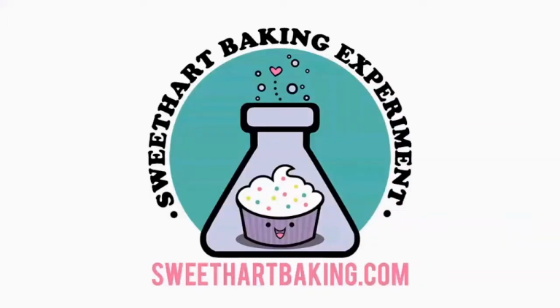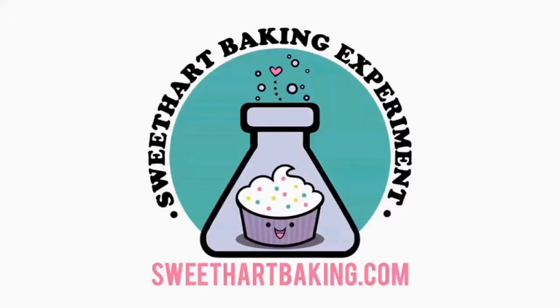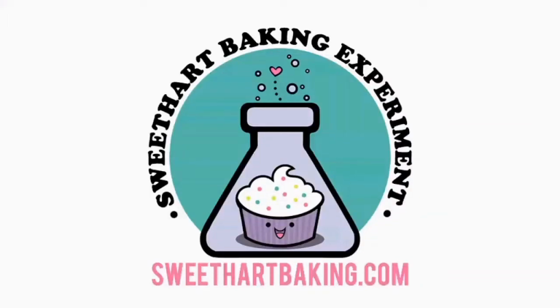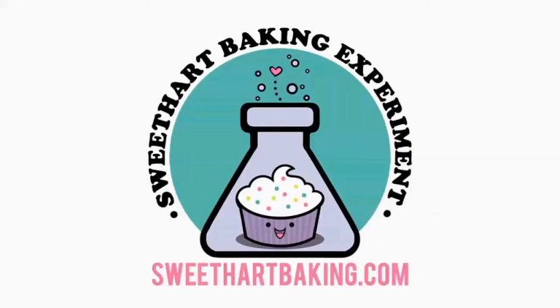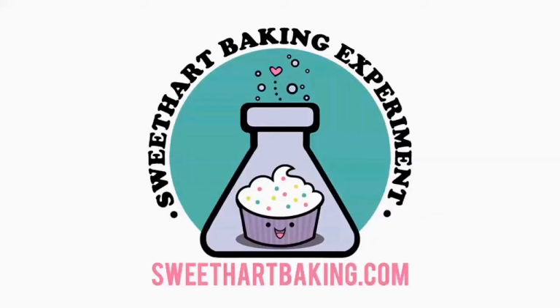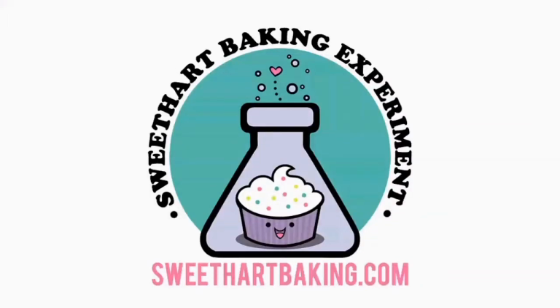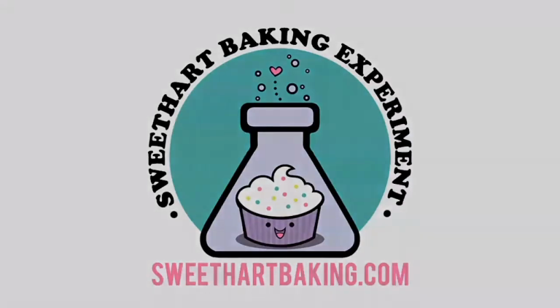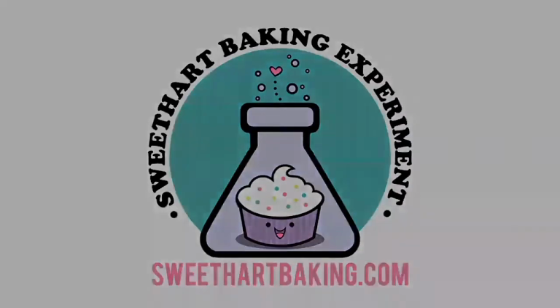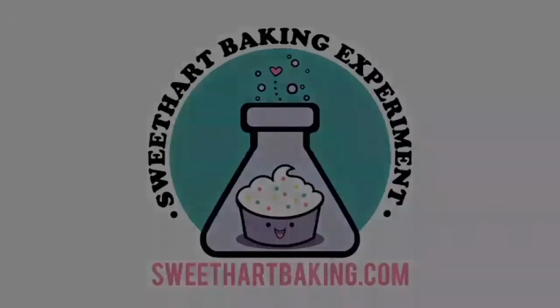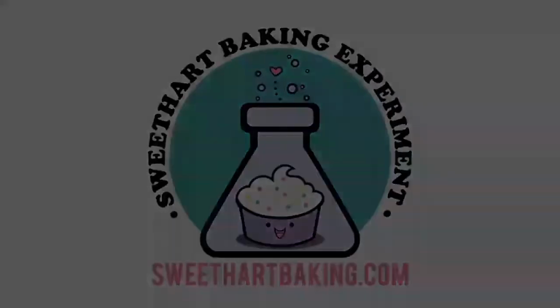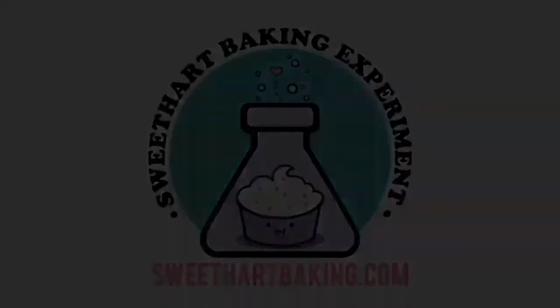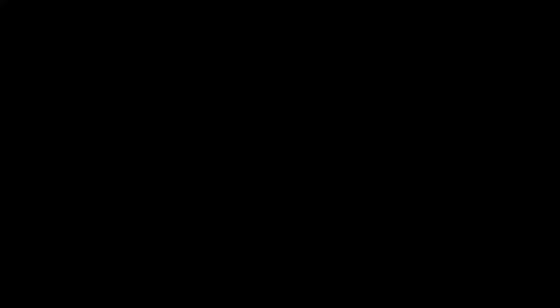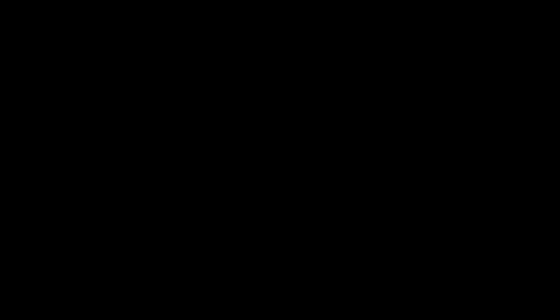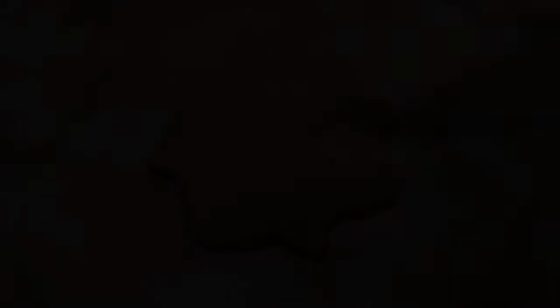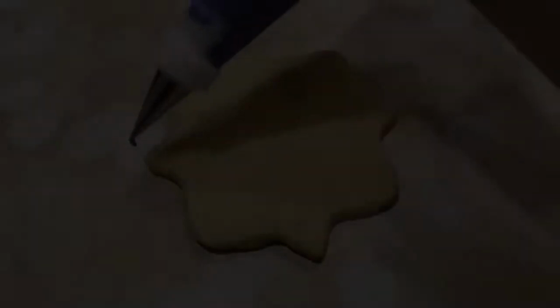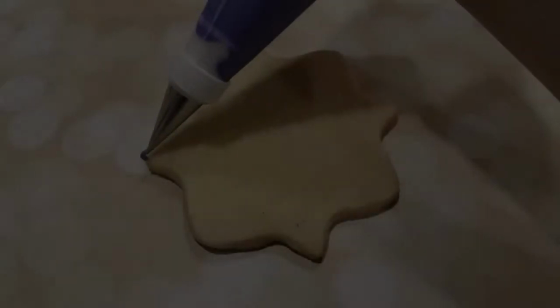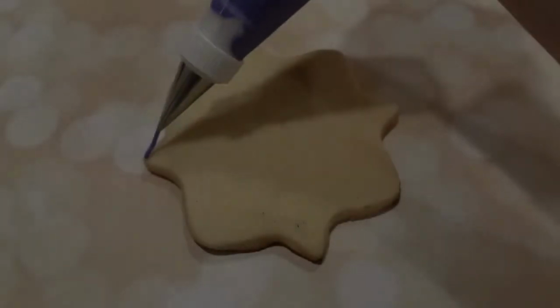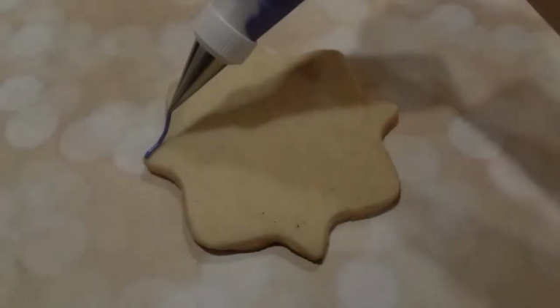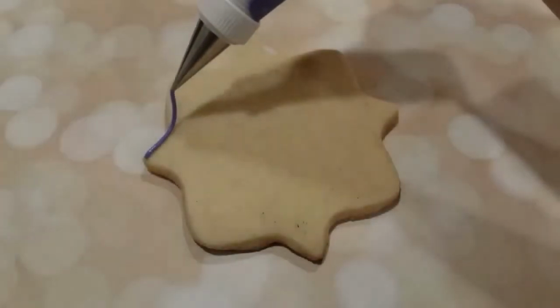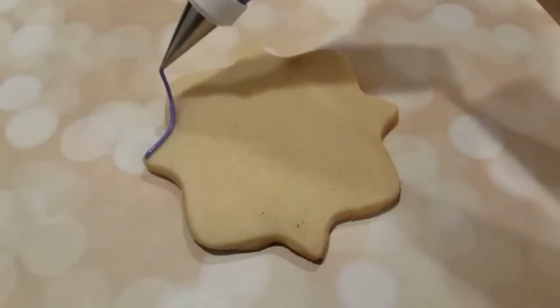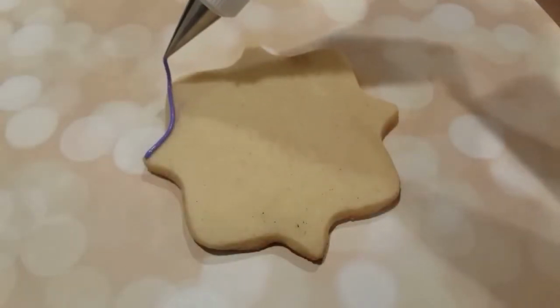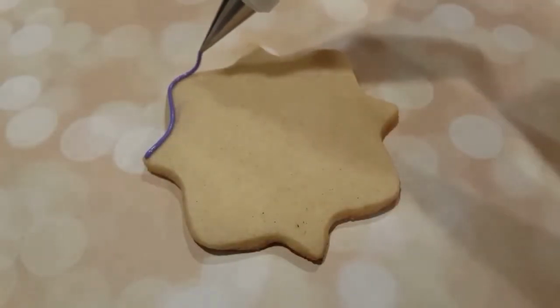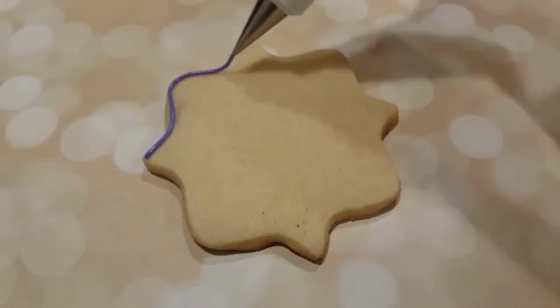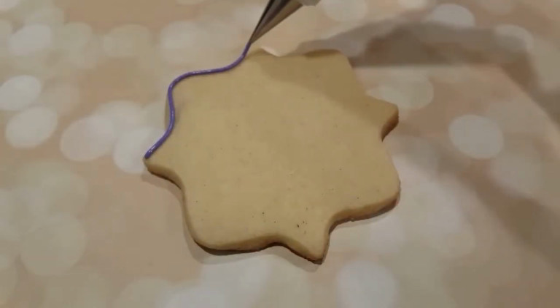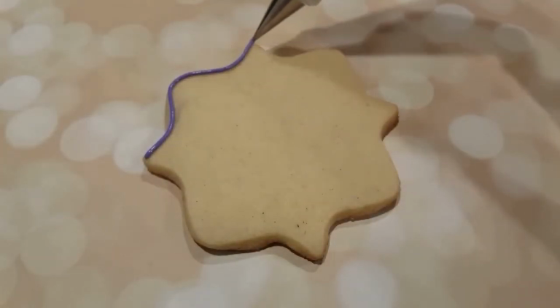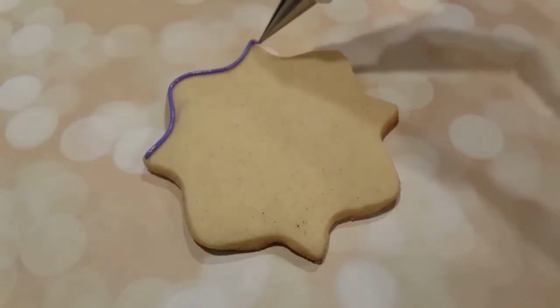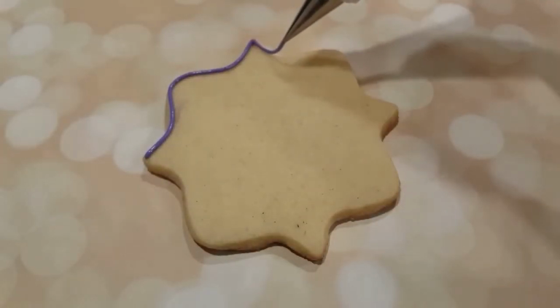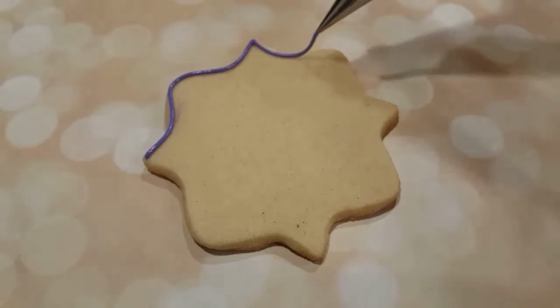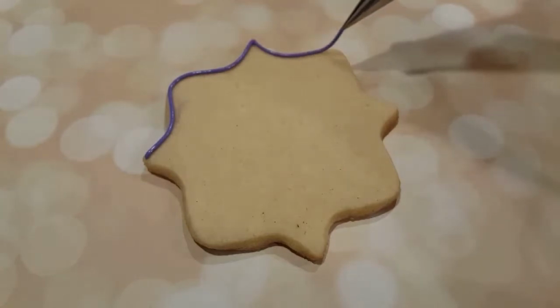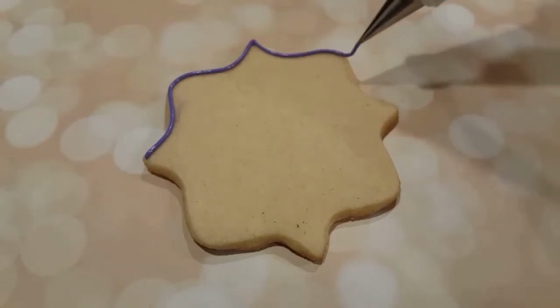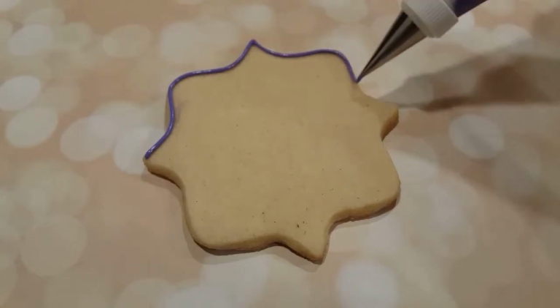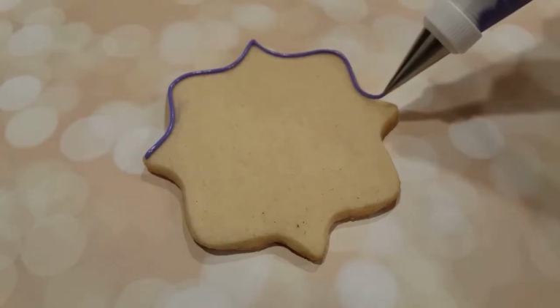Welcome to another episode of Cookie Vision. In this video I'm doing a very interesting custom project and you'll see what it turns out to be in the end.